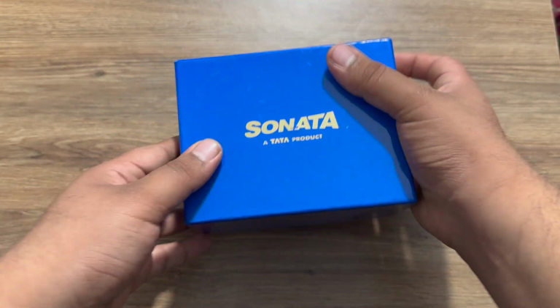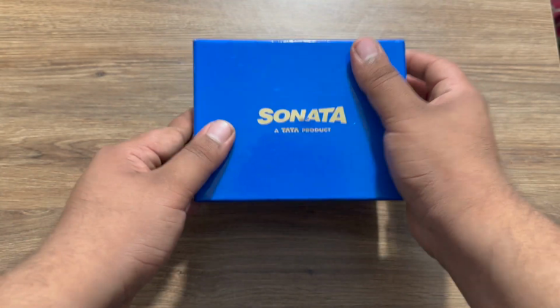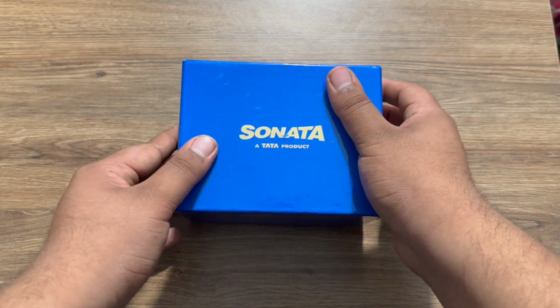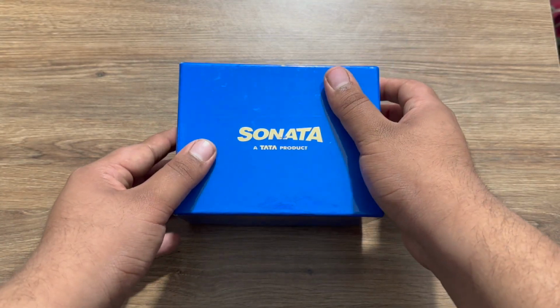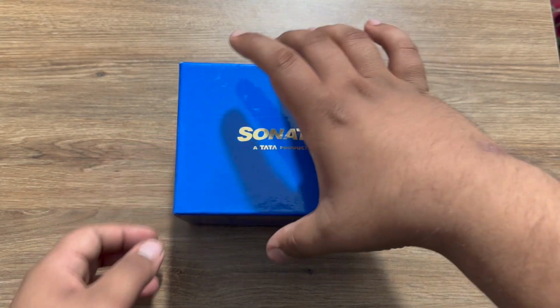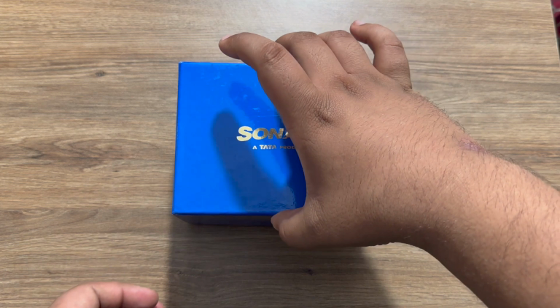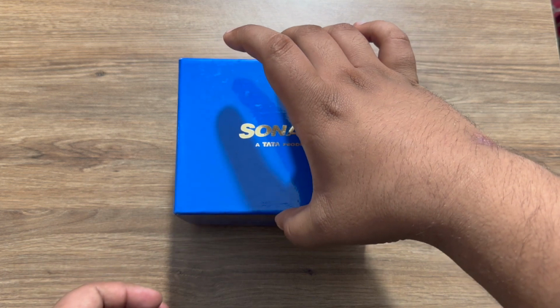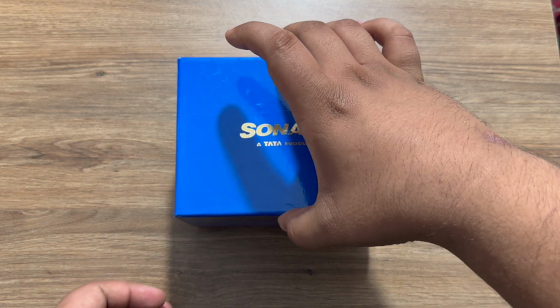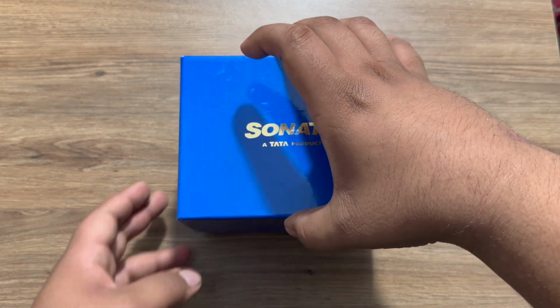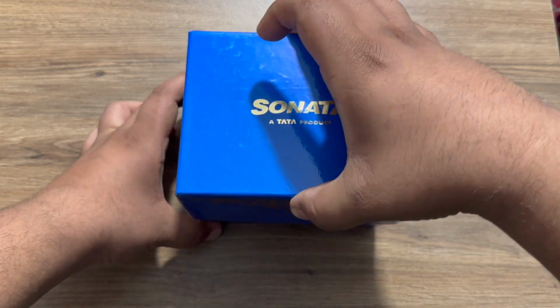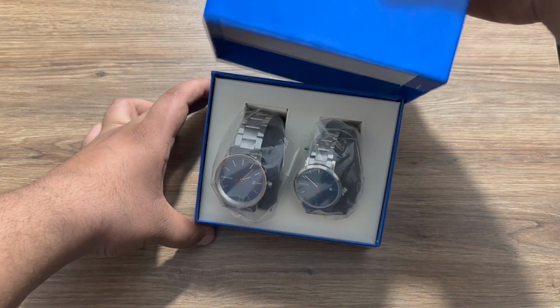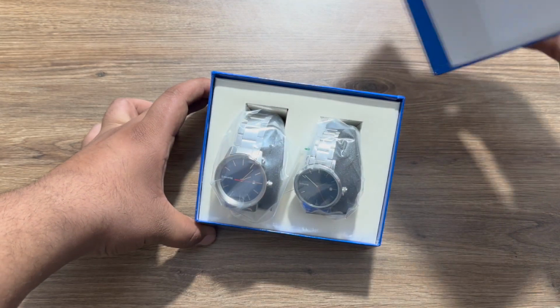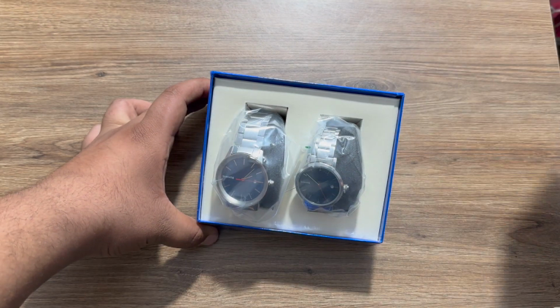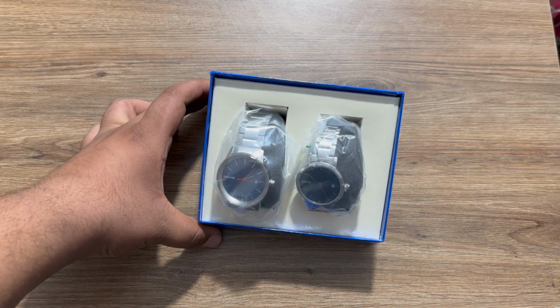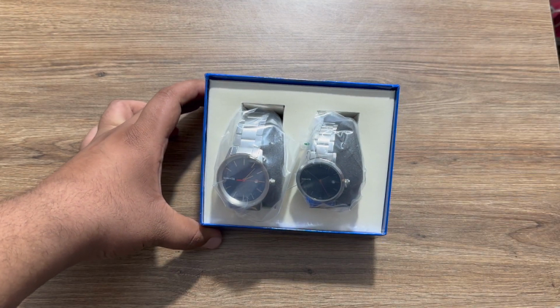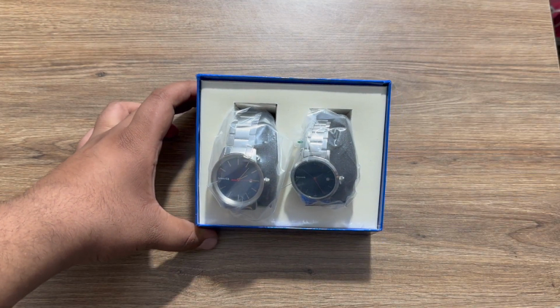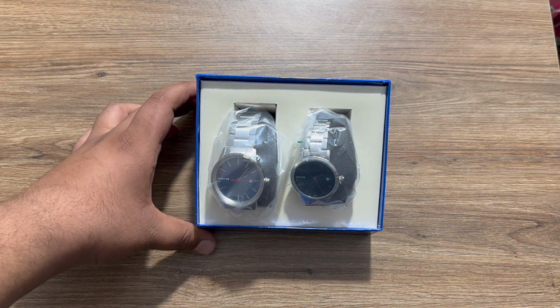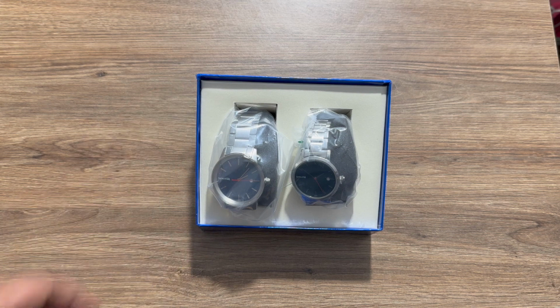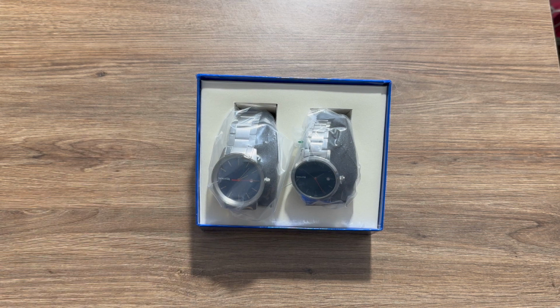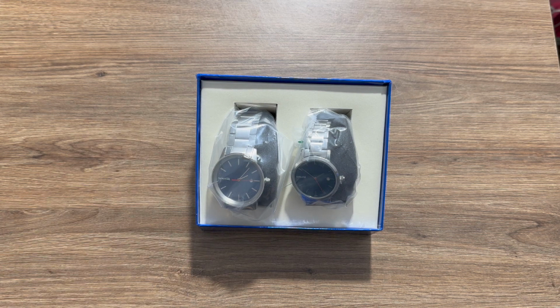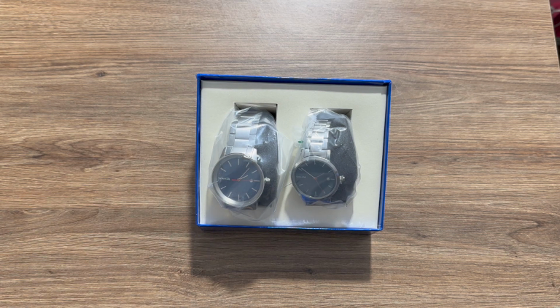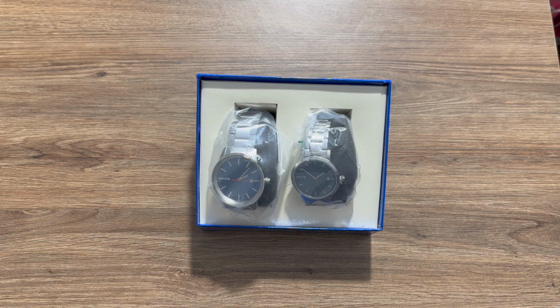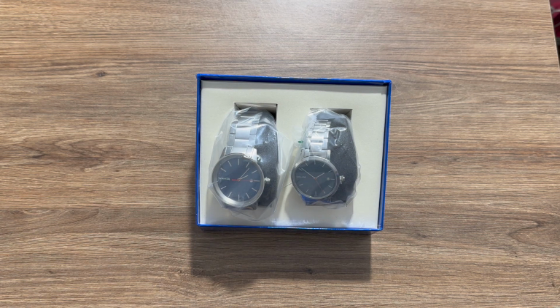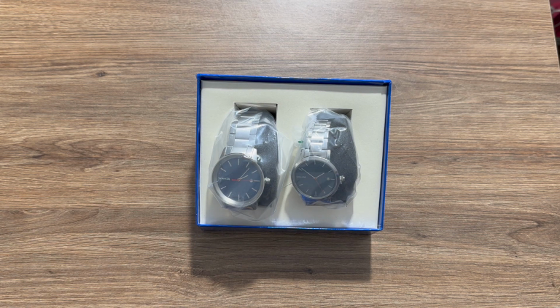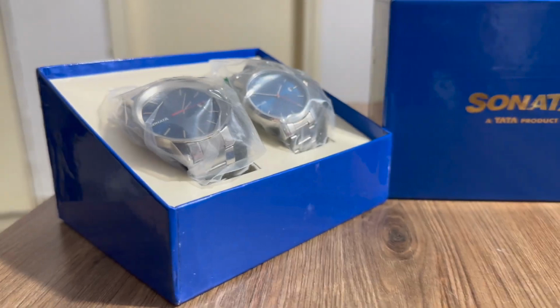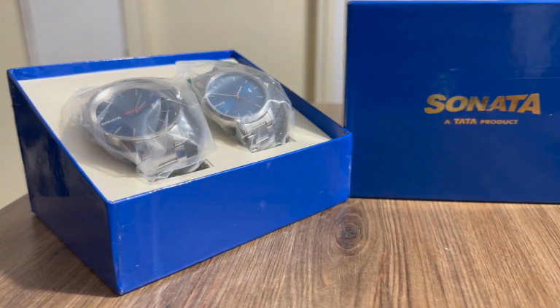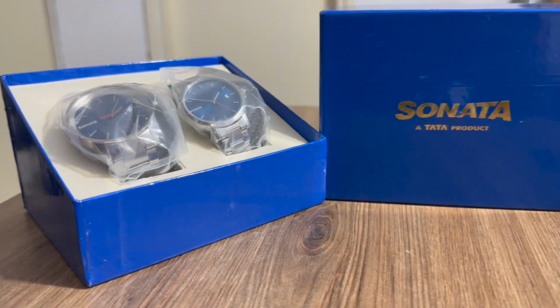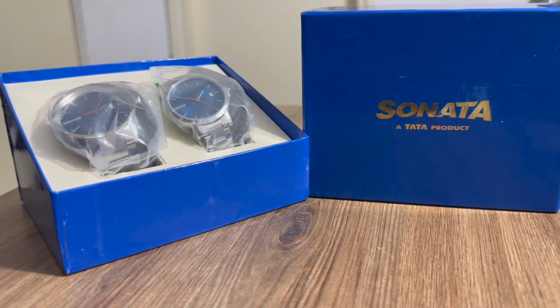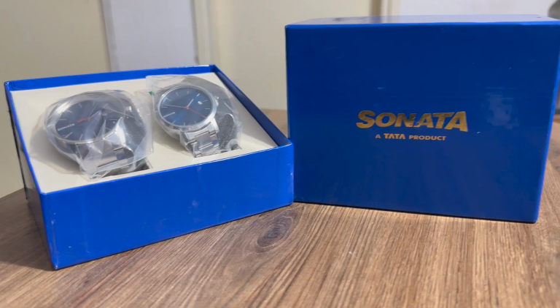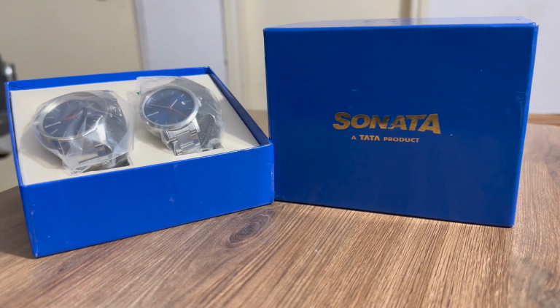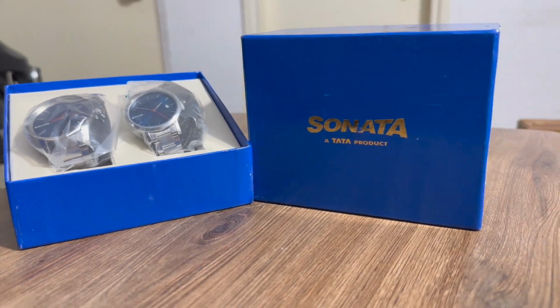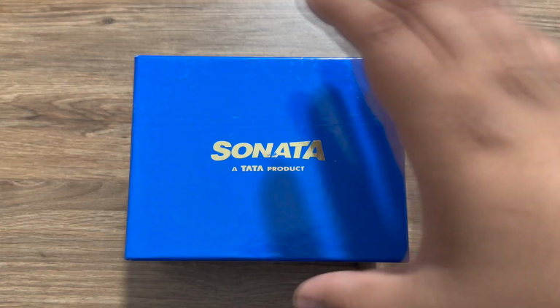Now let's open the box and see how the watches are being packed. And there you have it — the couples combo of Sonata's blue dial analog watch. The design of the box in itself is really nice.